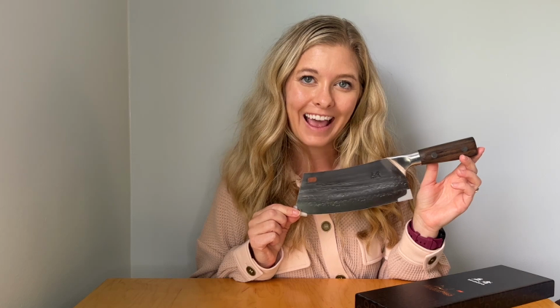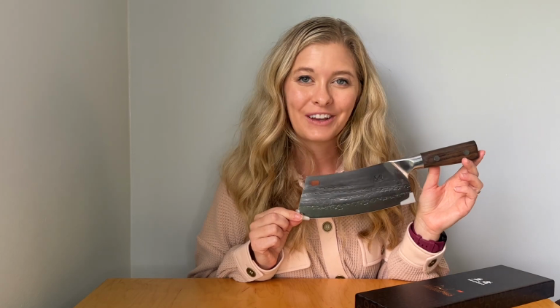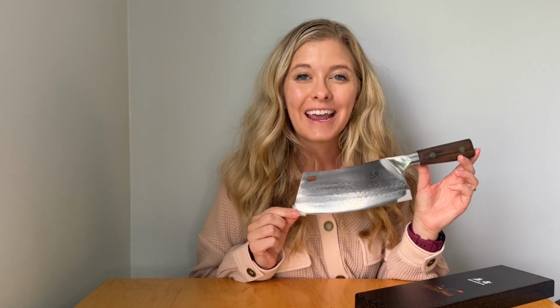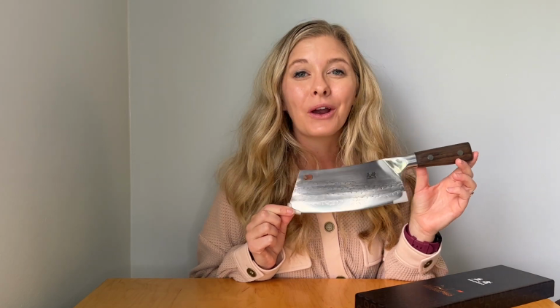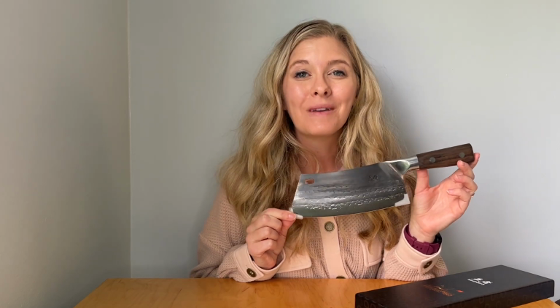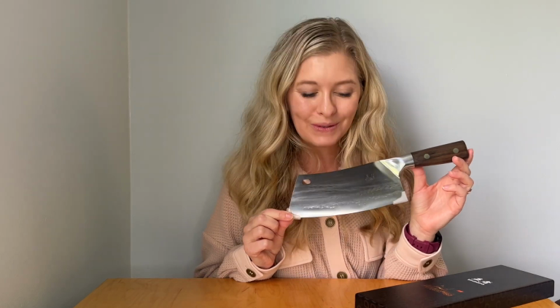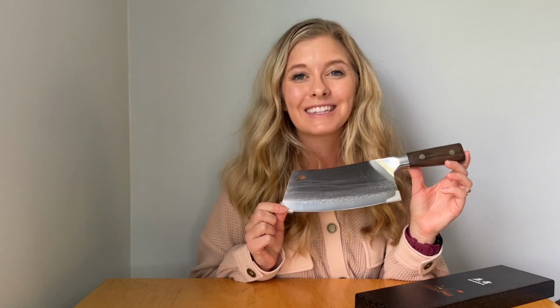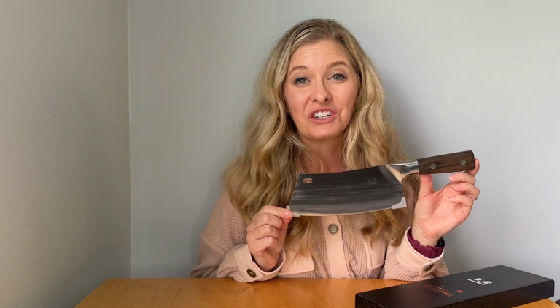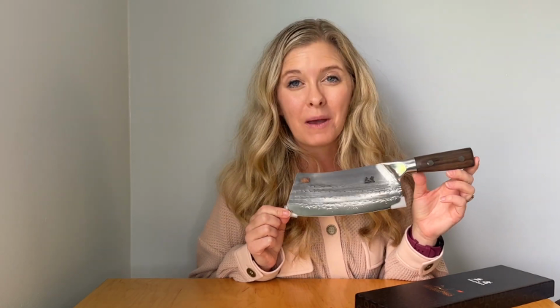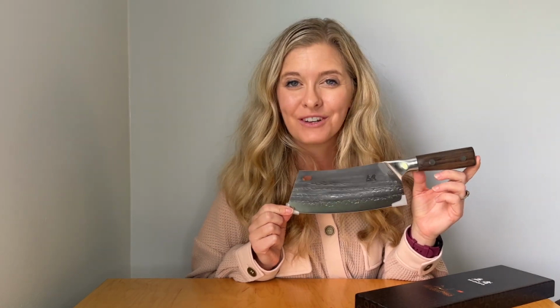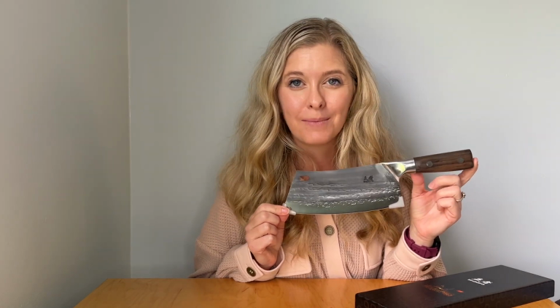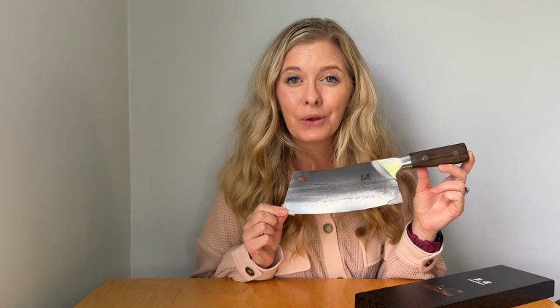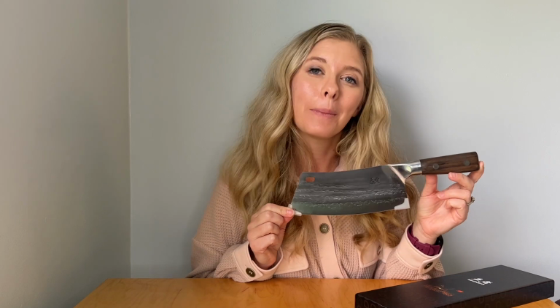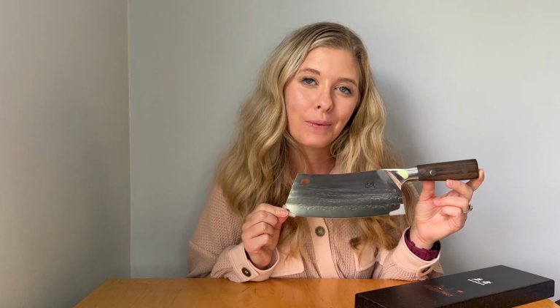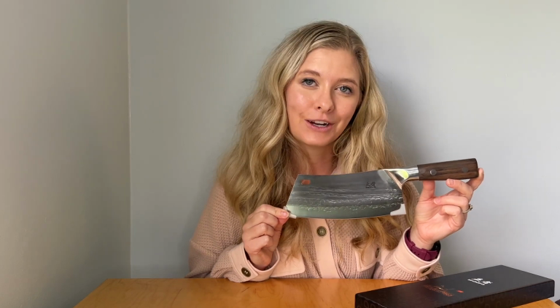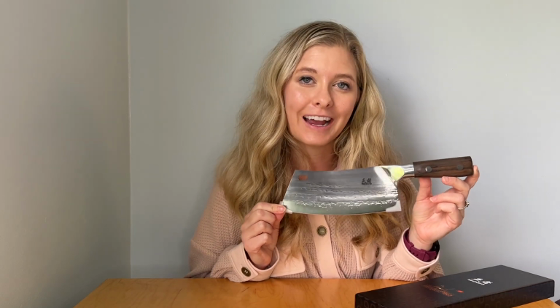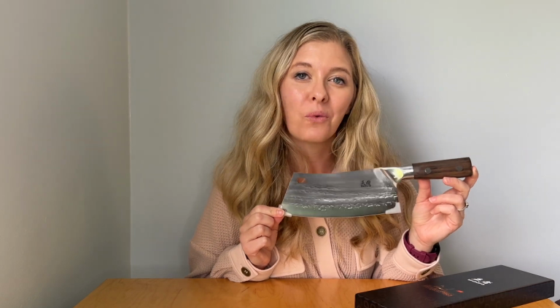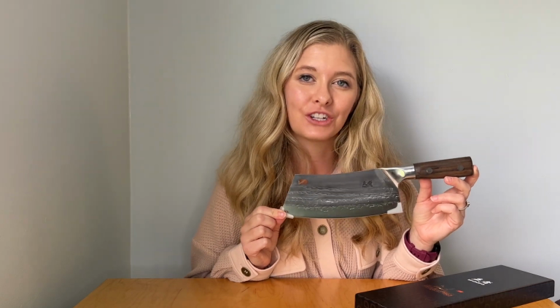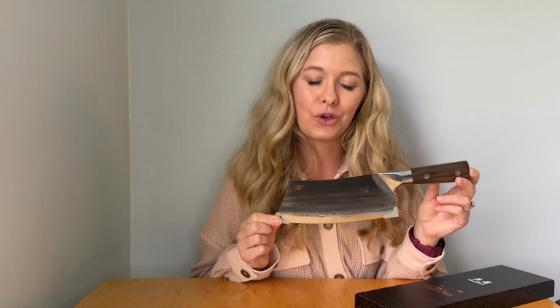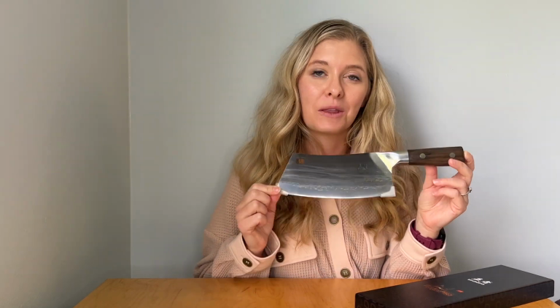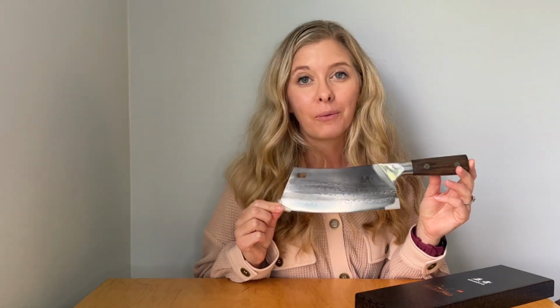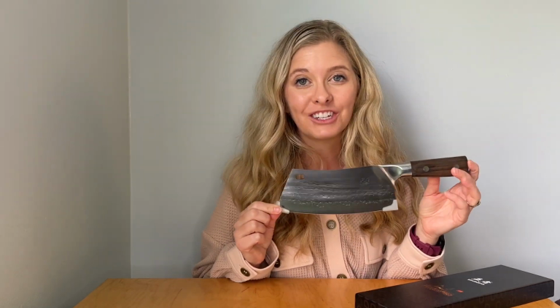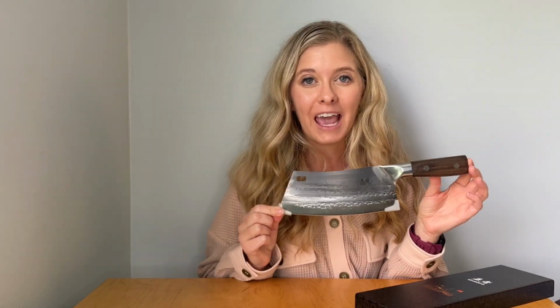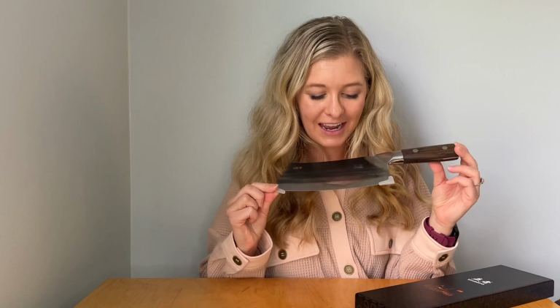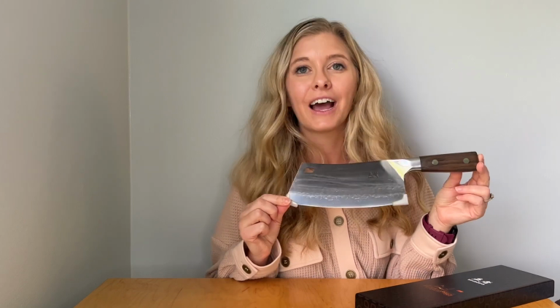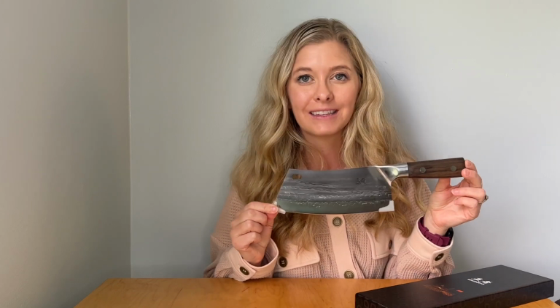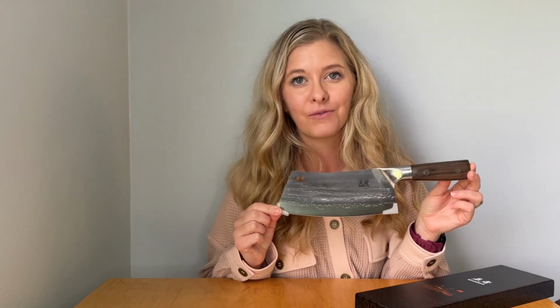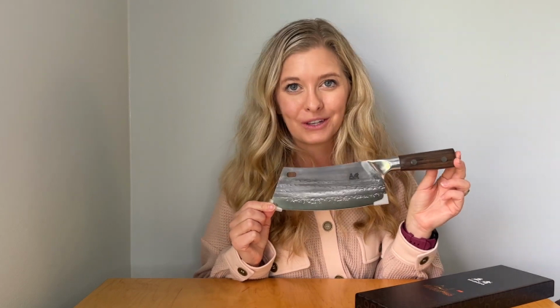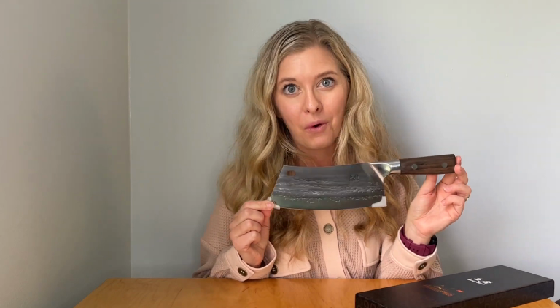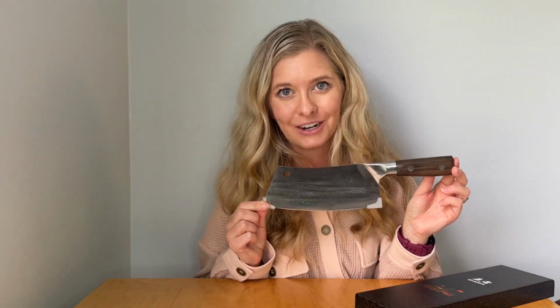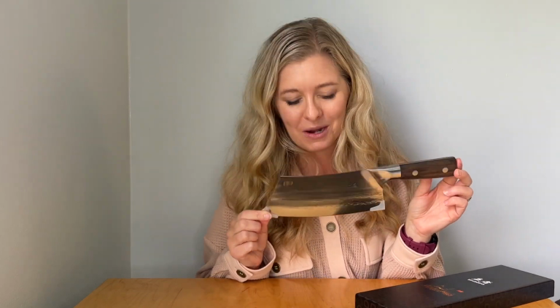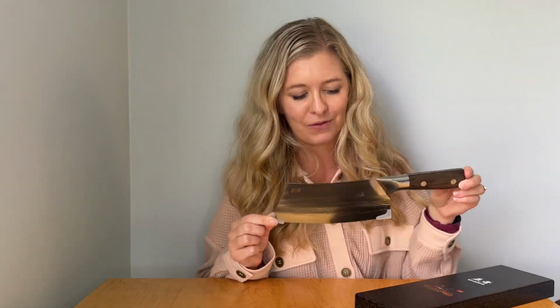Hello, today we are going to be using this knife to chop up some different types of food, but before we get started I just wanted to show you the beautiful packaging it came in and just how nice and beautiful it looks before we start chopping up some food.